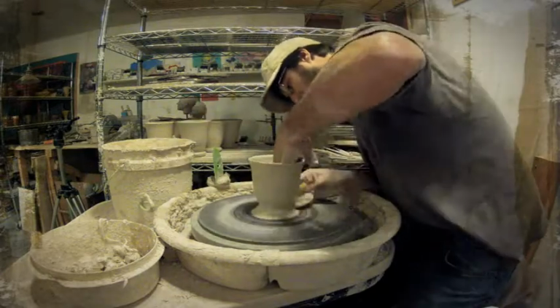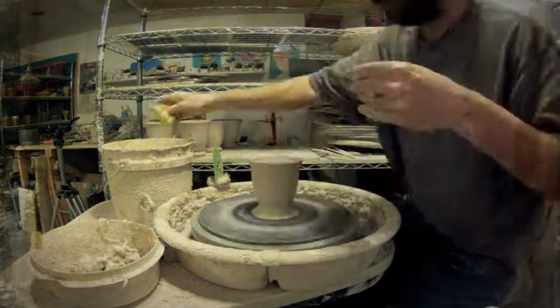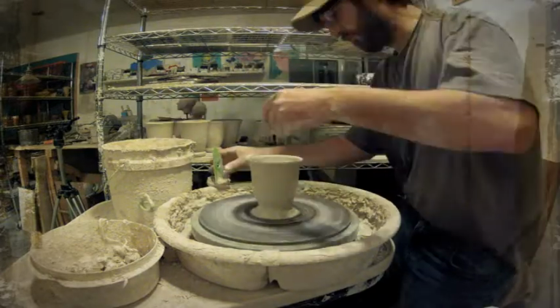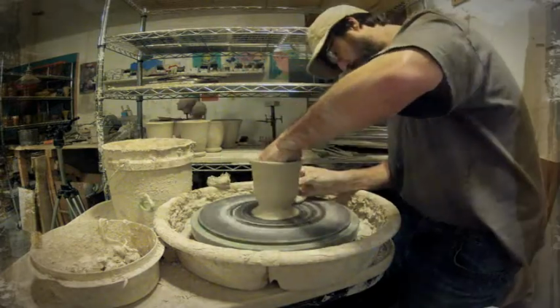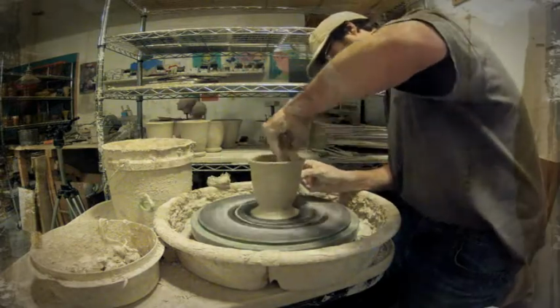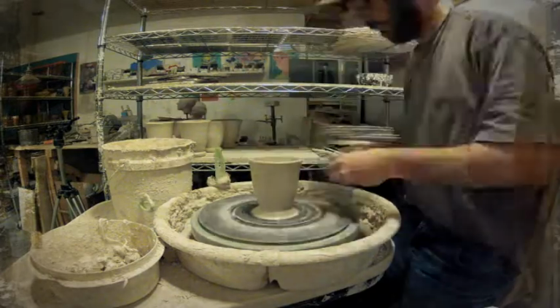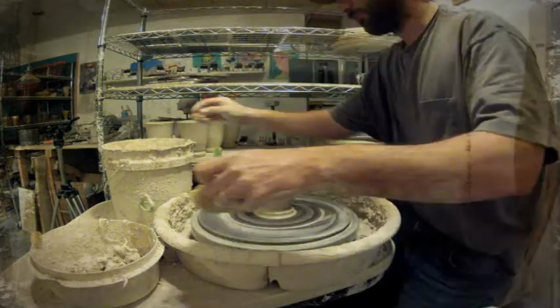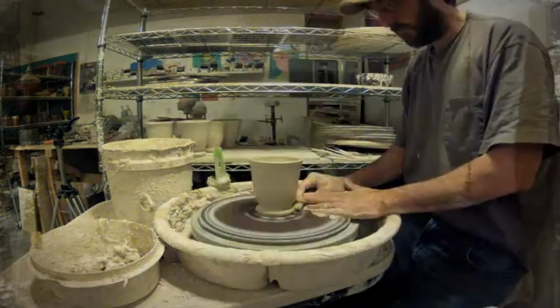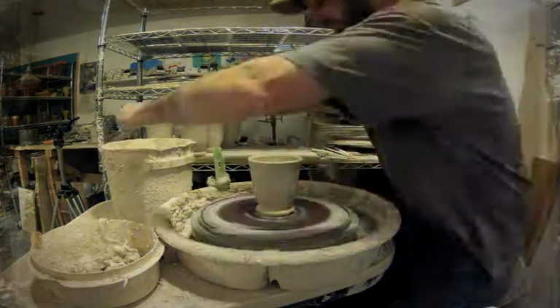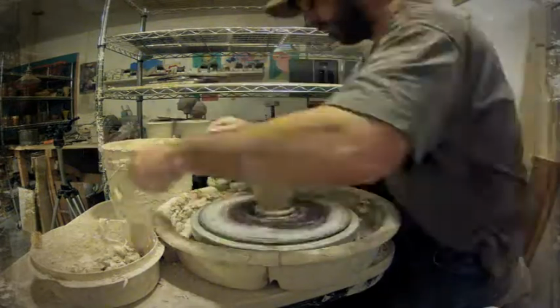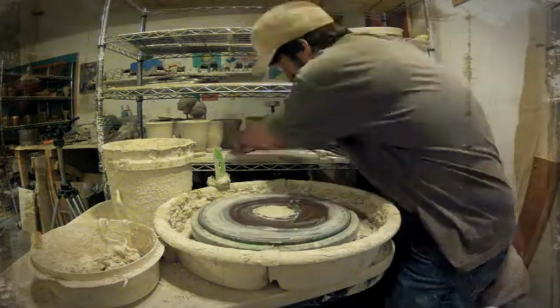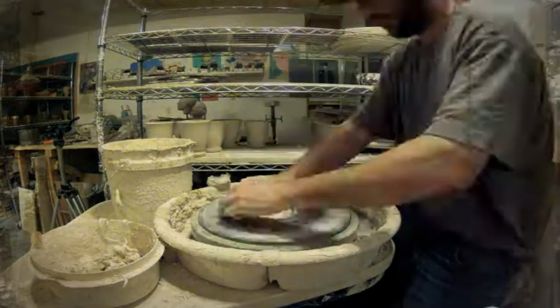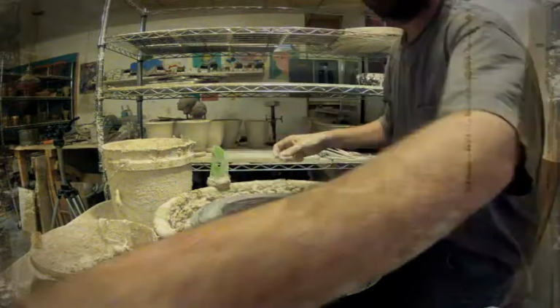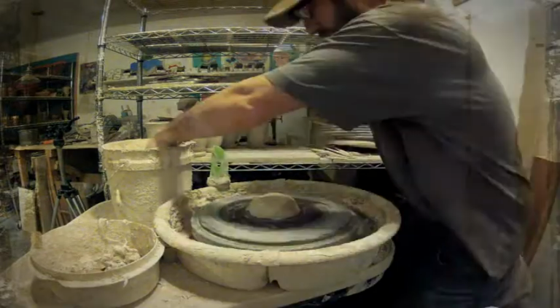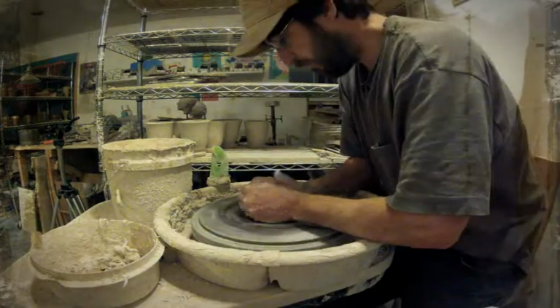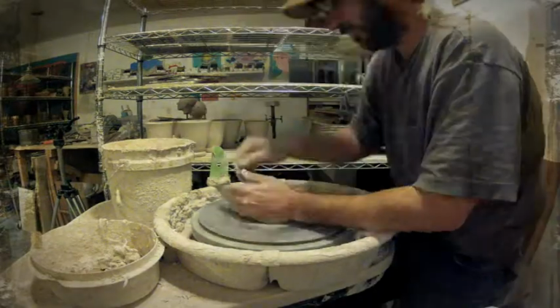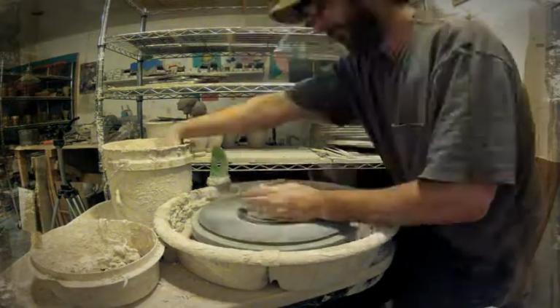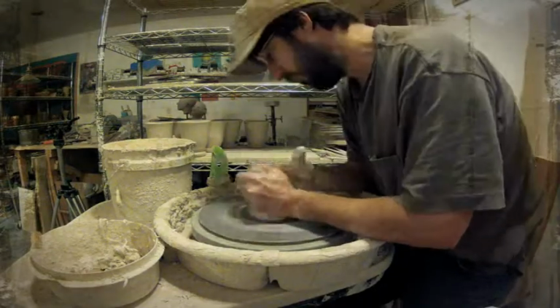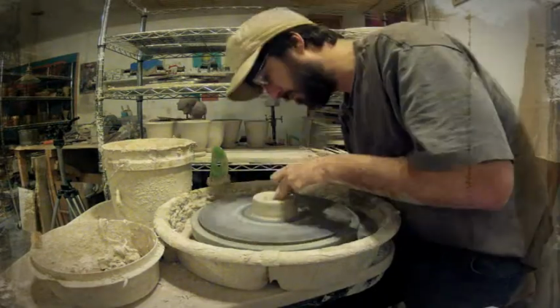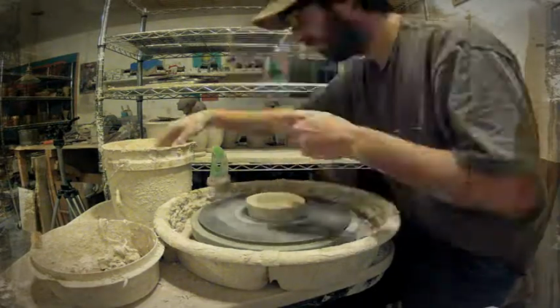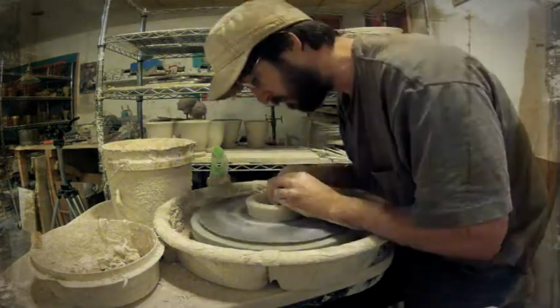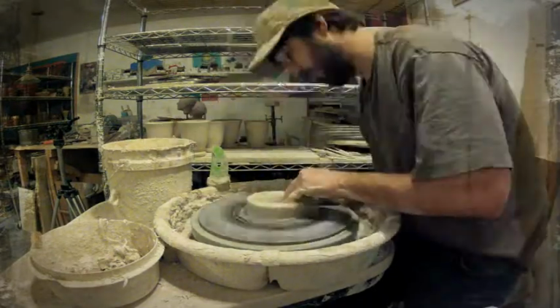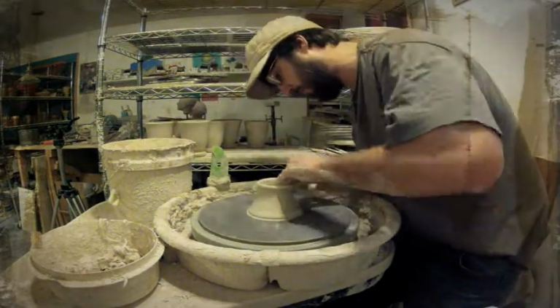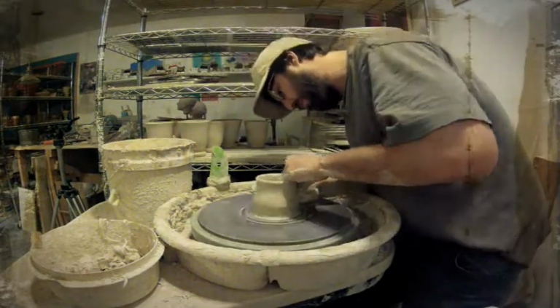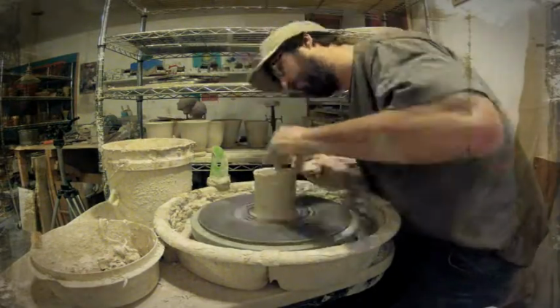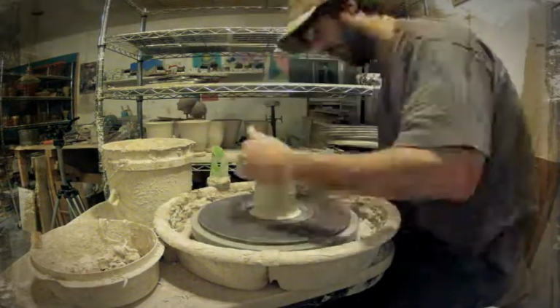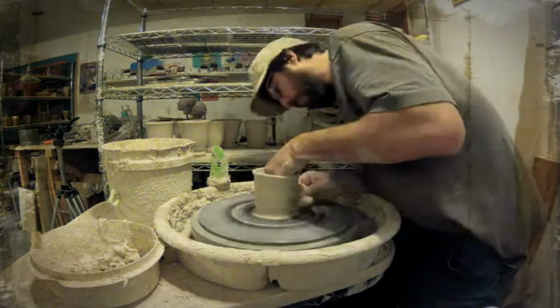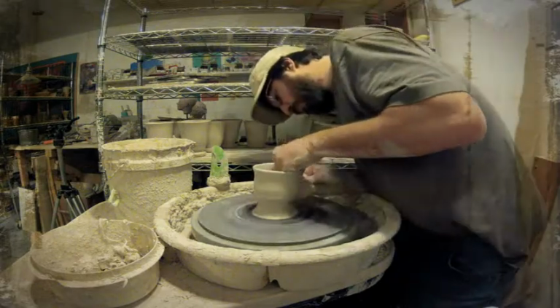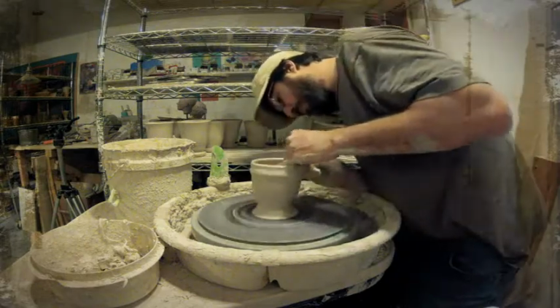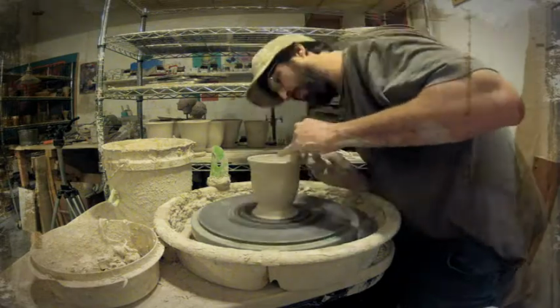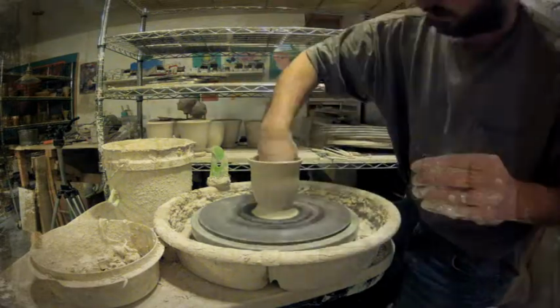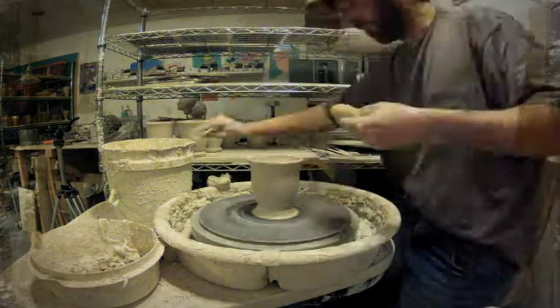Tomorrow I'll let these mugs set up and stiffen overnight under some plastic, and then I'll make handles, throw some more stuff, and kind of finish these guys off.